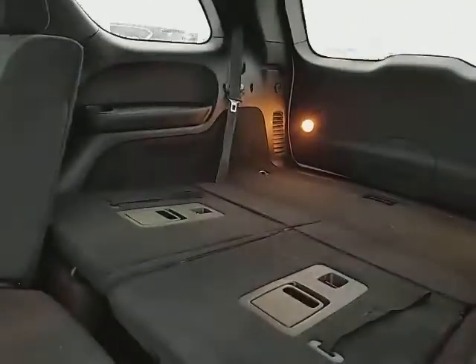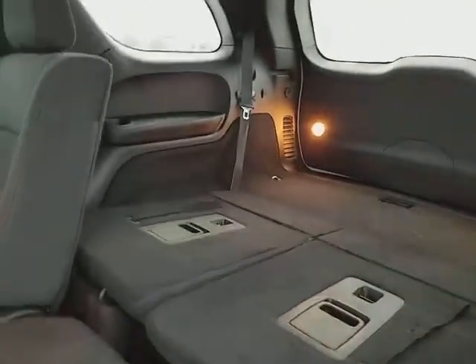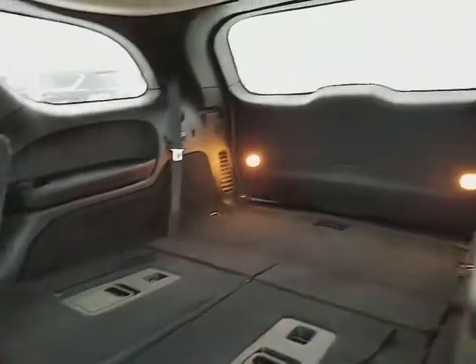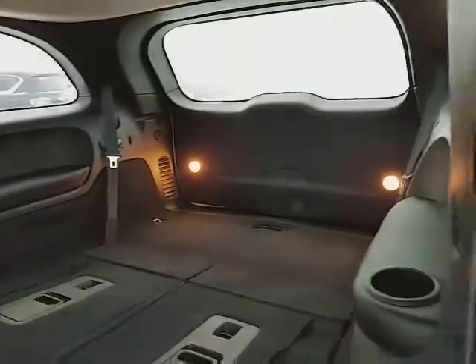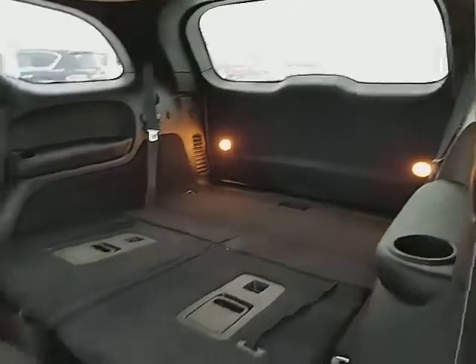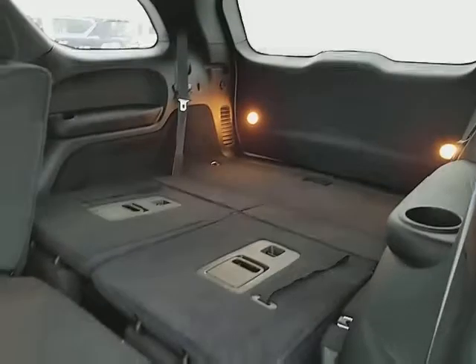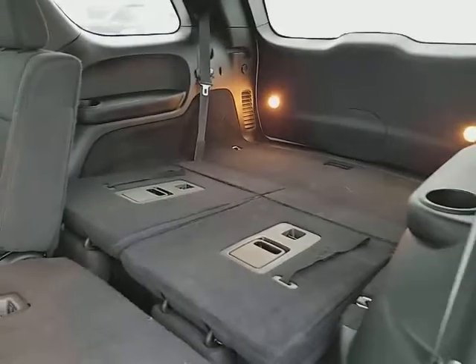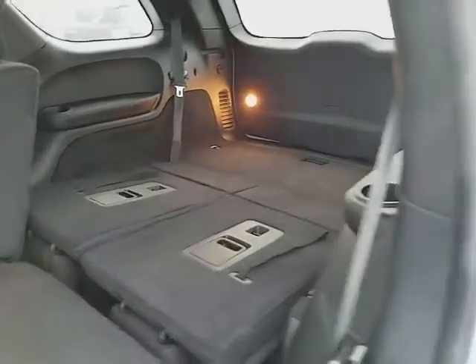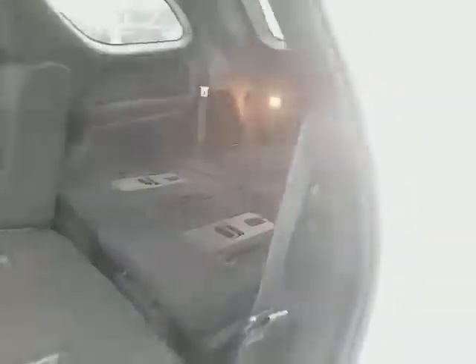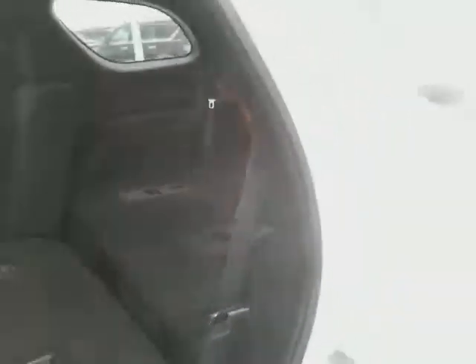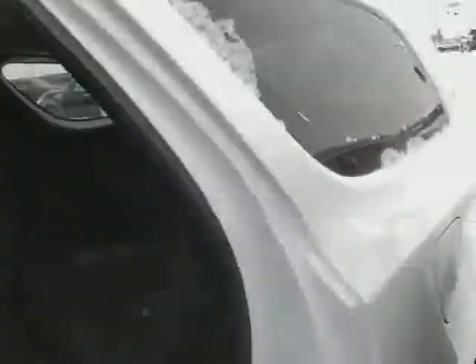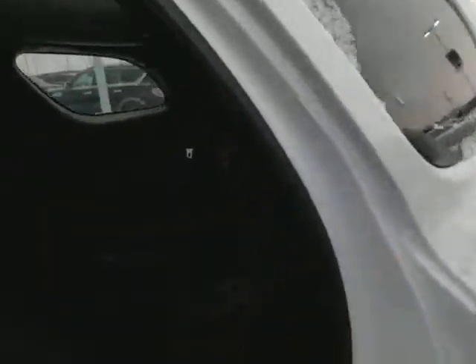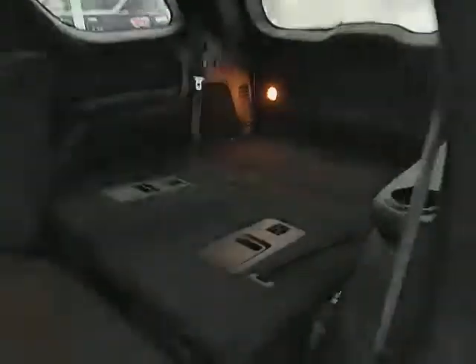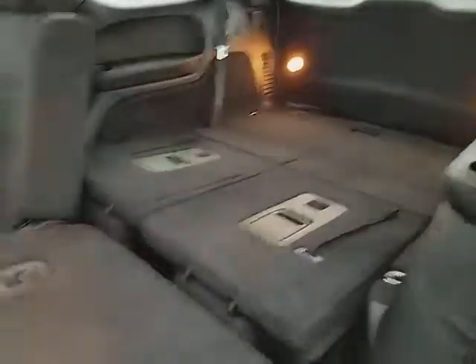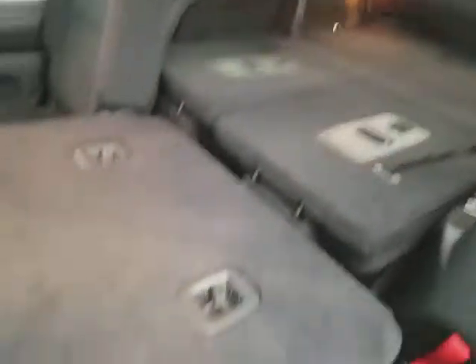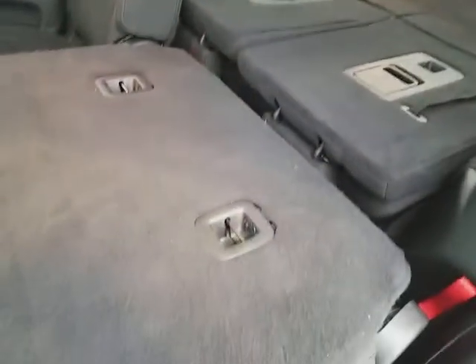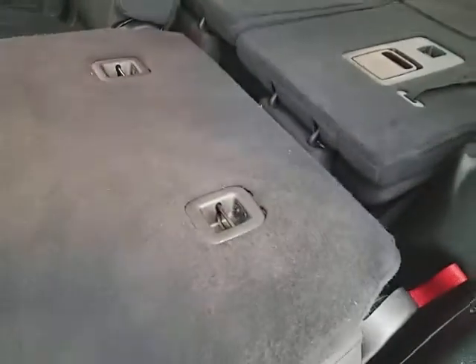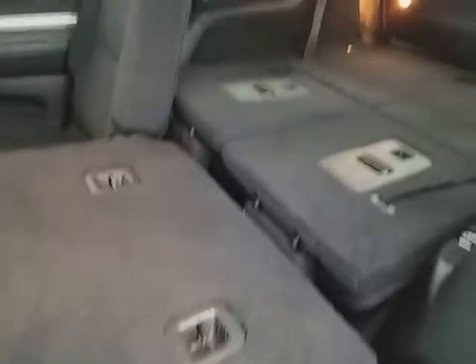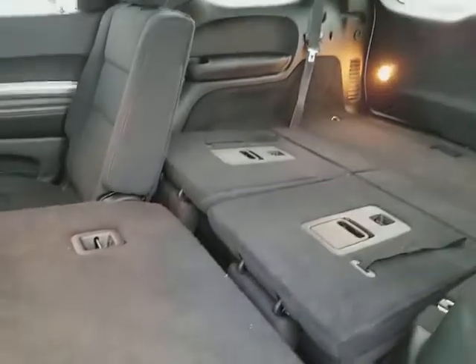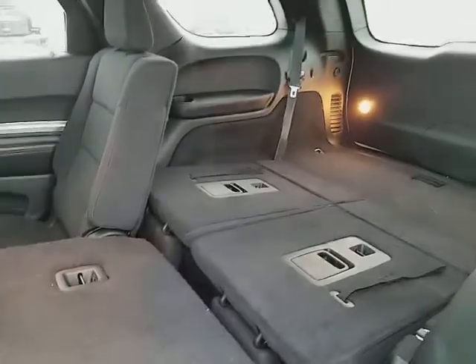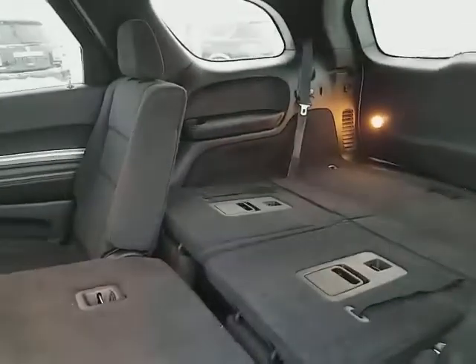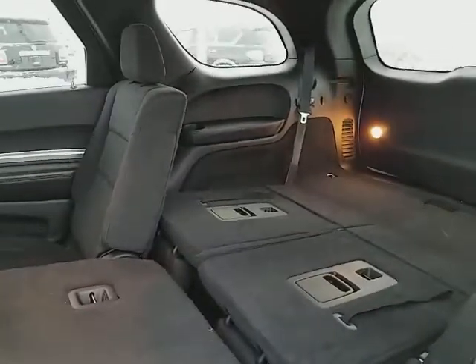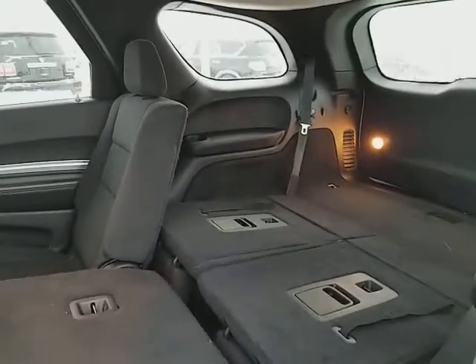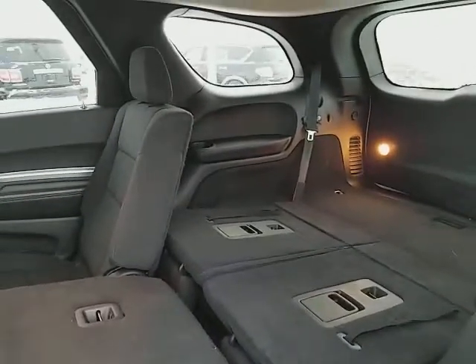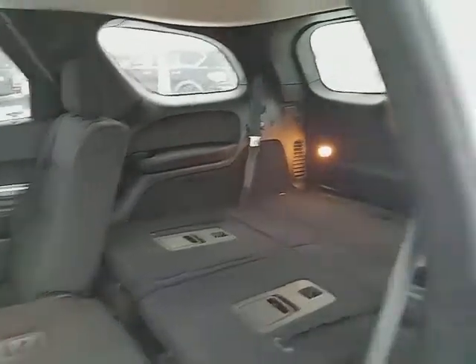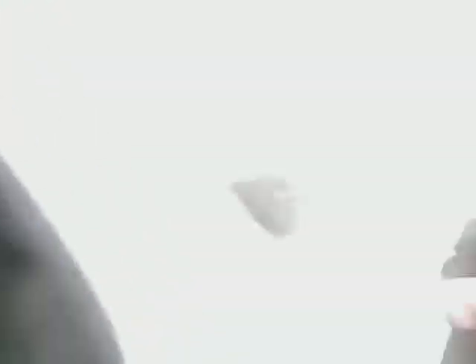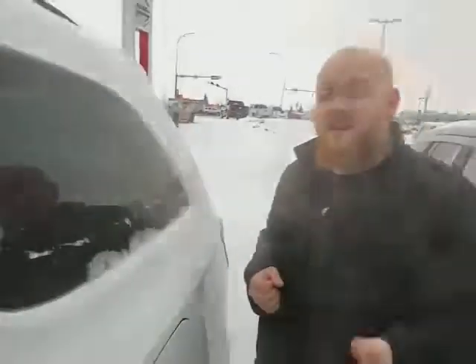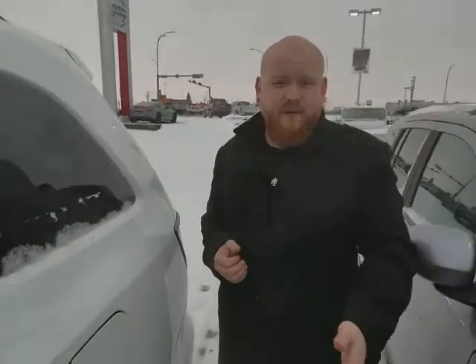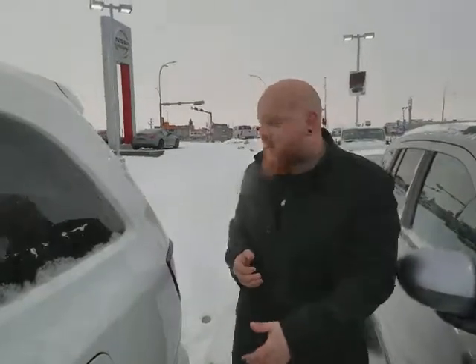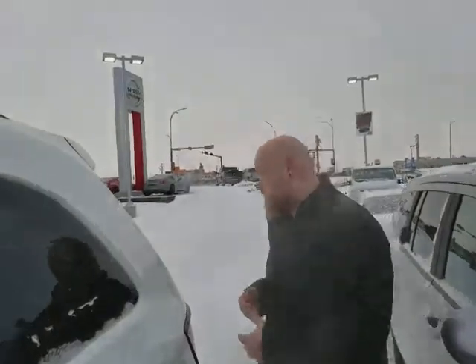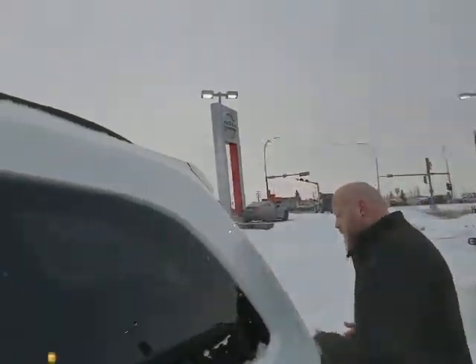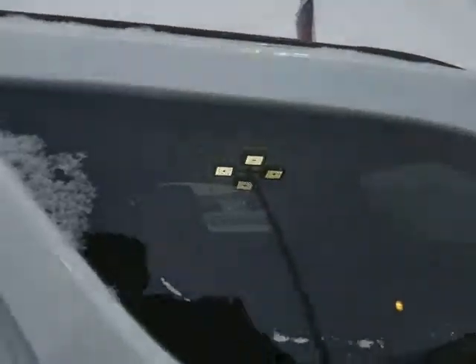You fold down the seats and you've got tons and tons of trunk space. And I don't know how old your kids are, but if you're still using baby seats, you've got the hooks on all three seats, so you get to choose where you want to put them in — works both for front and rear facing baby seats. Really great that way.